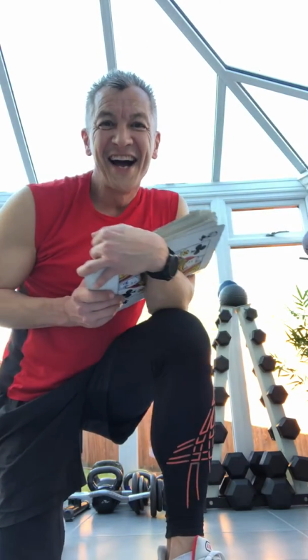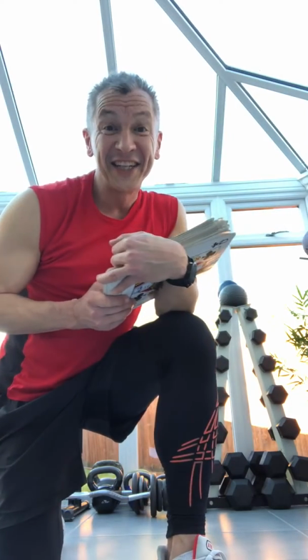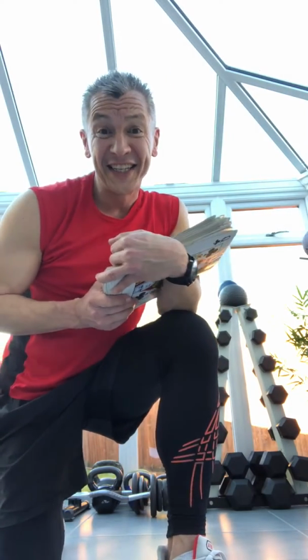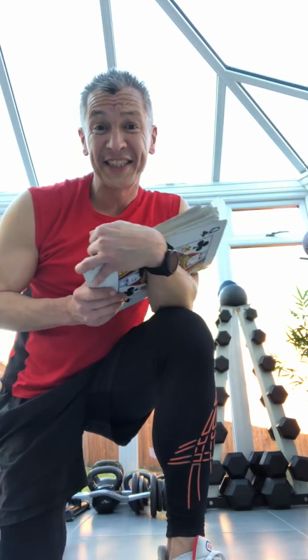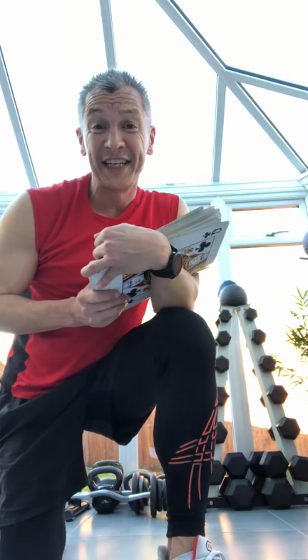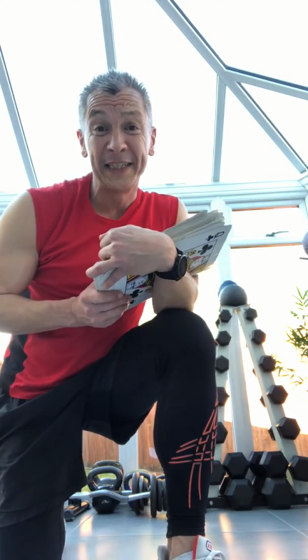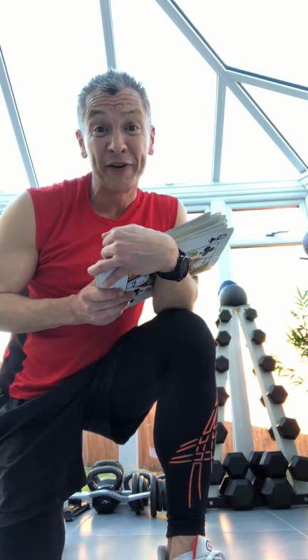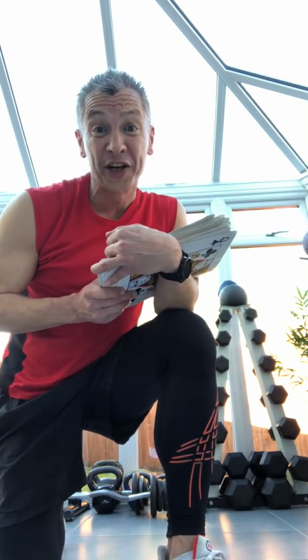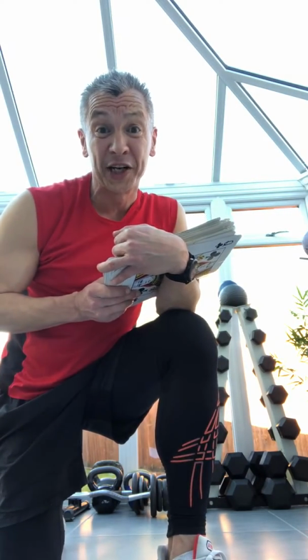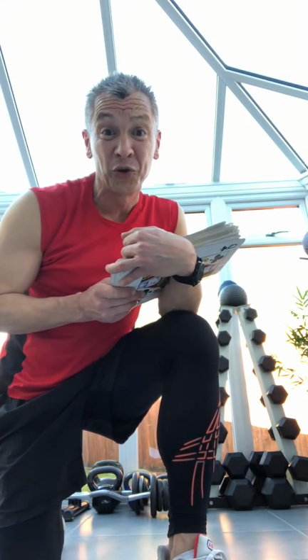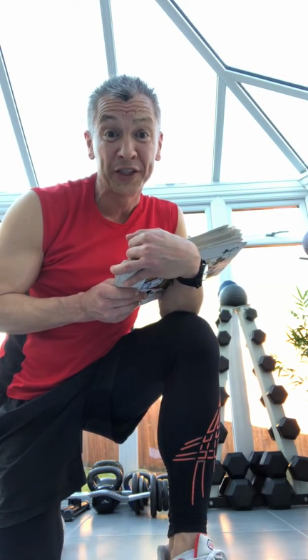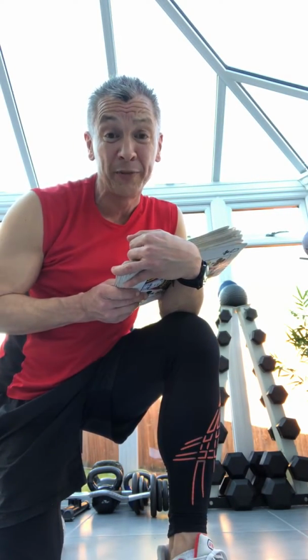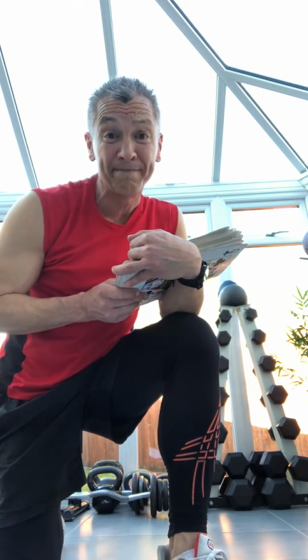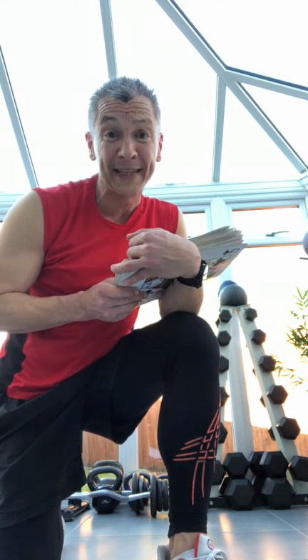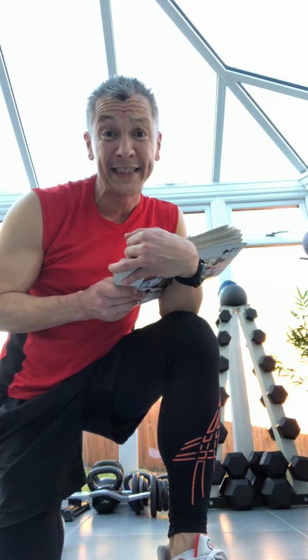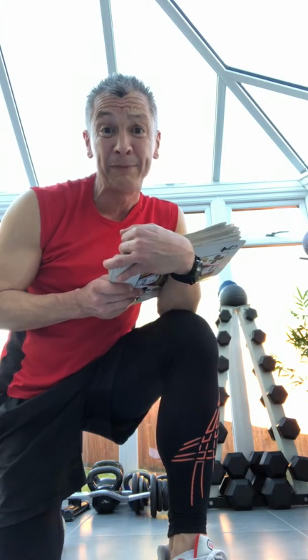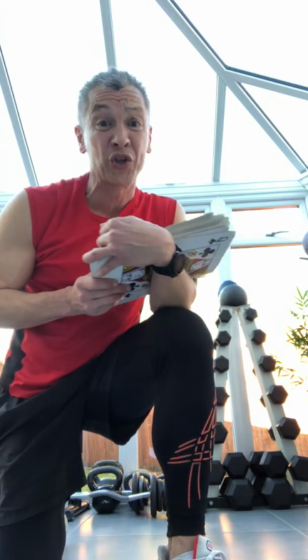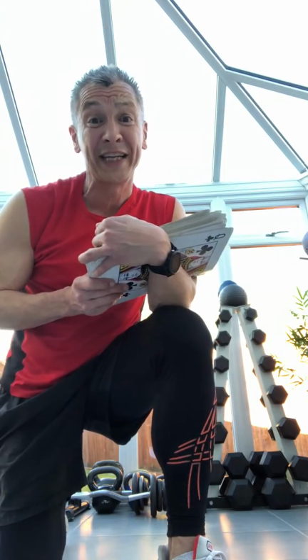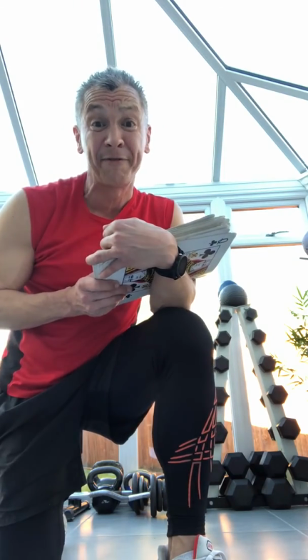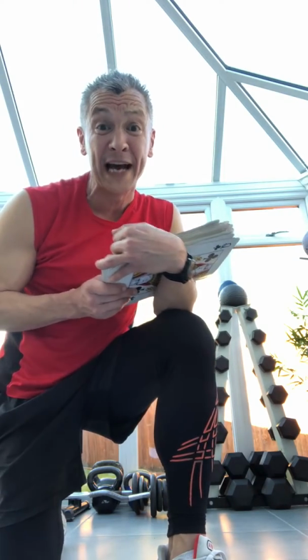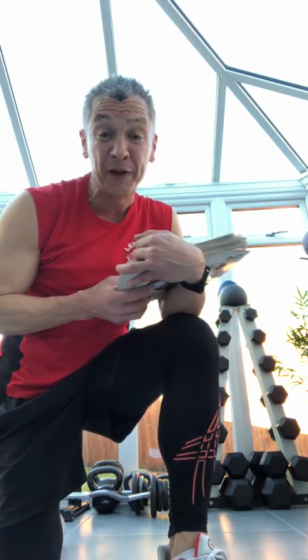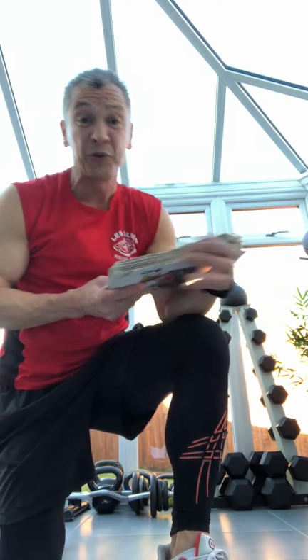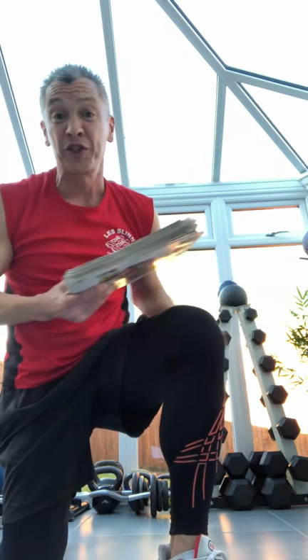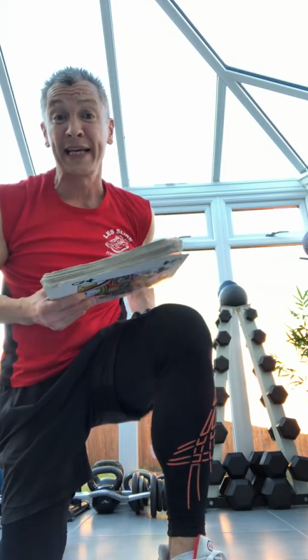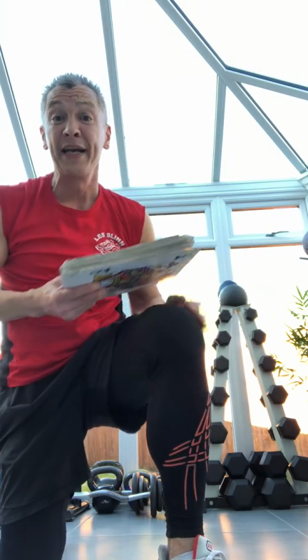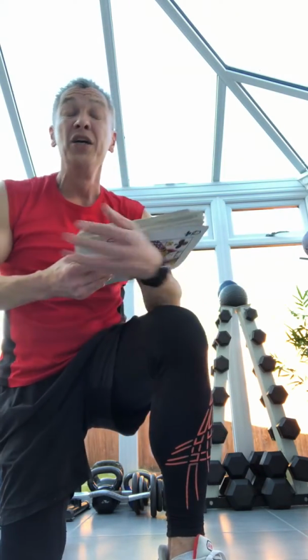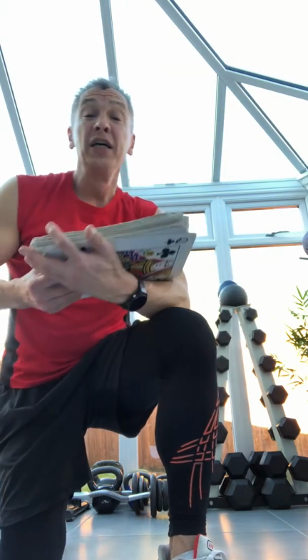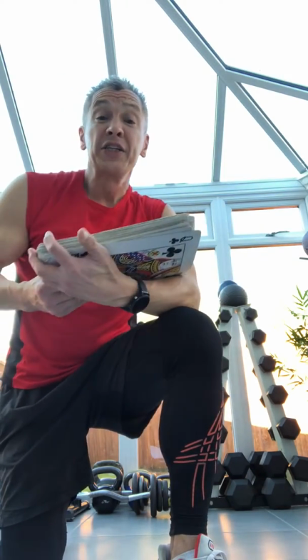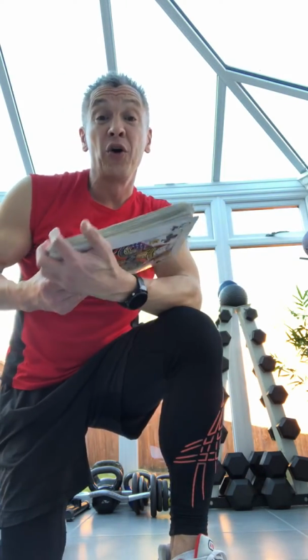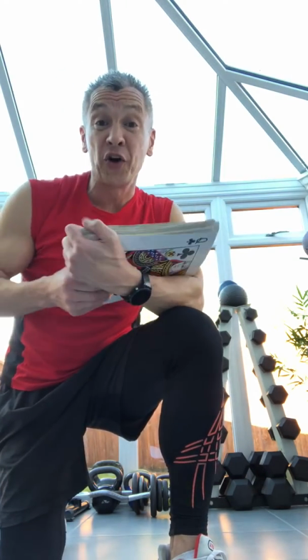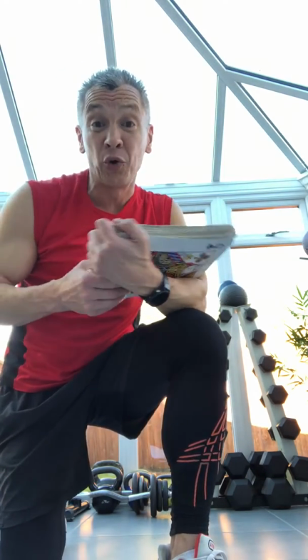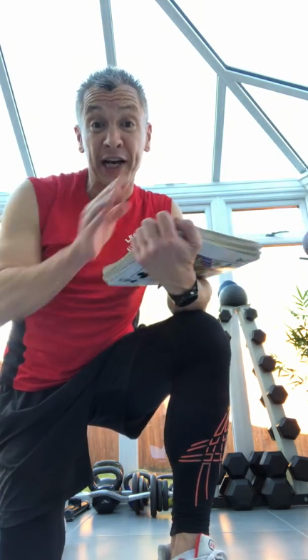Hi guys, very trying times for all of us at the moment. We all try and keep fit and healthy best we possibly can. So I thought I'd give you all a challenge.